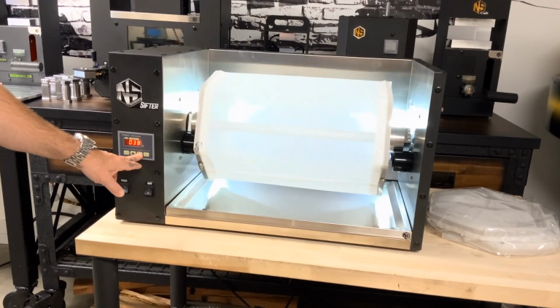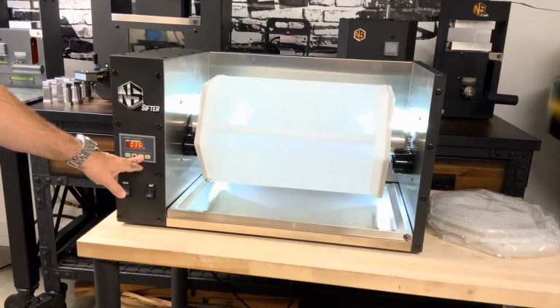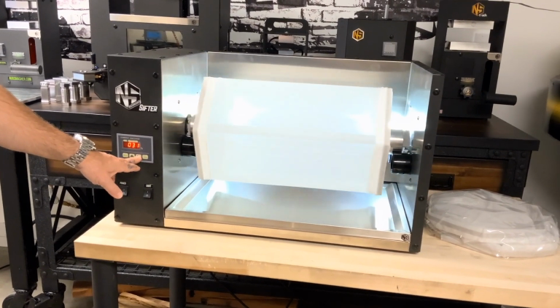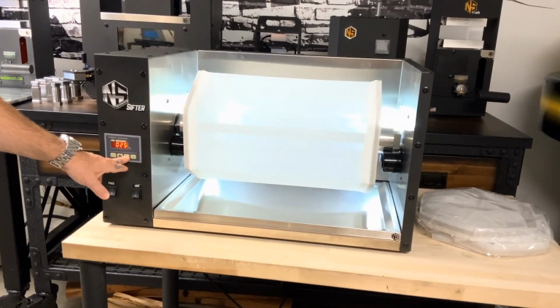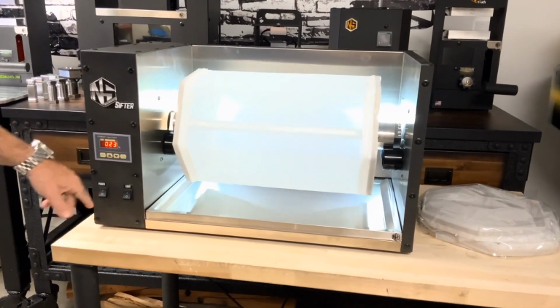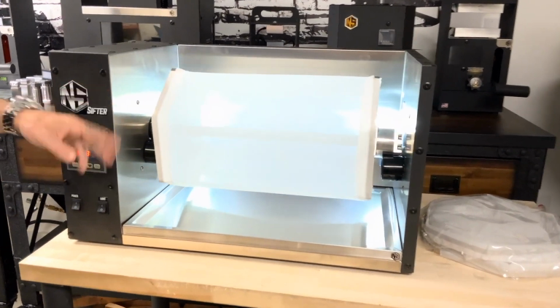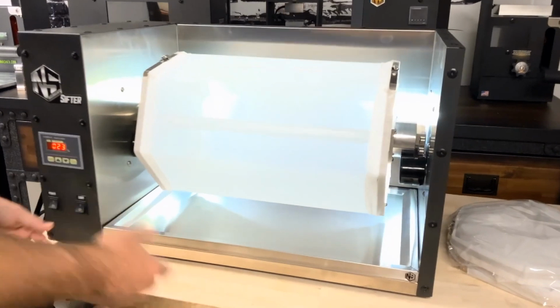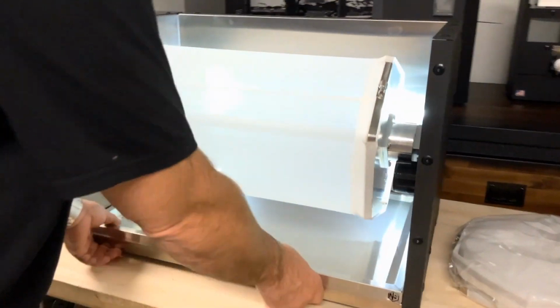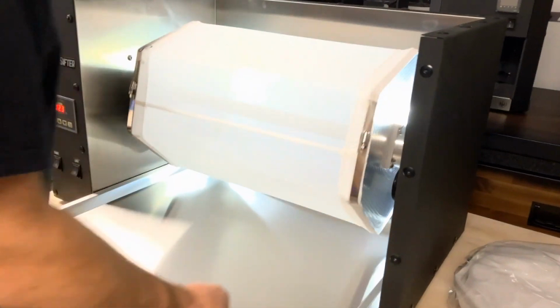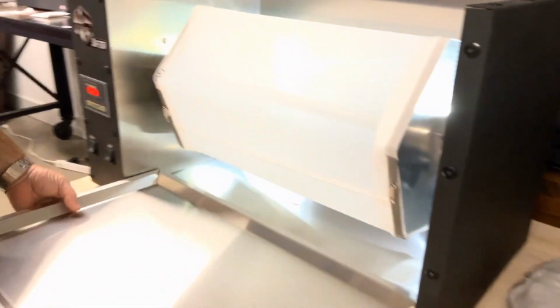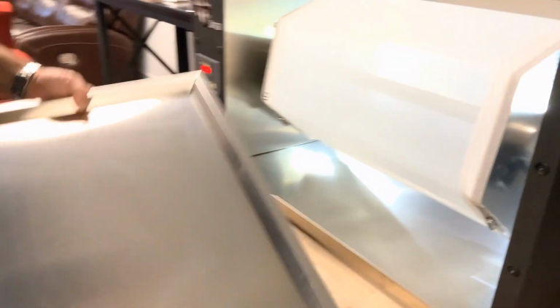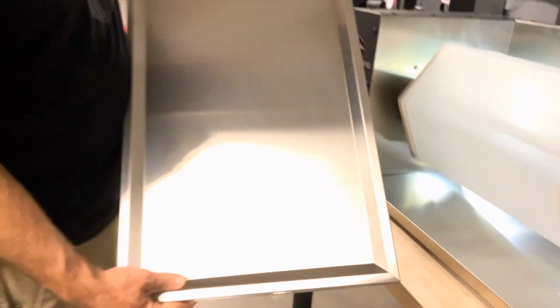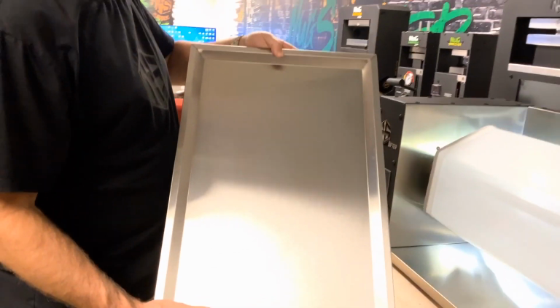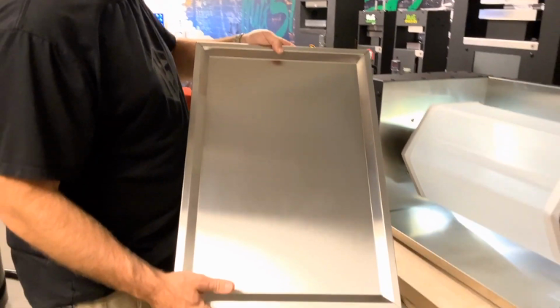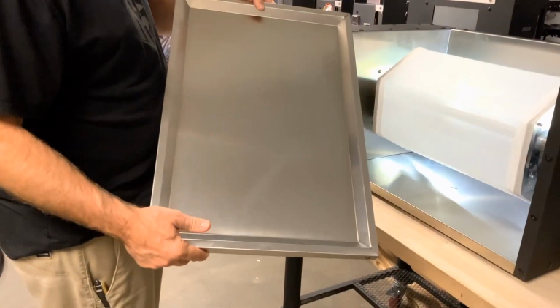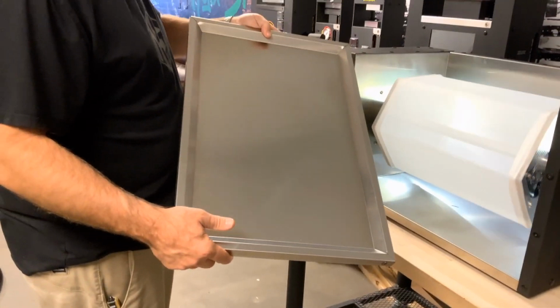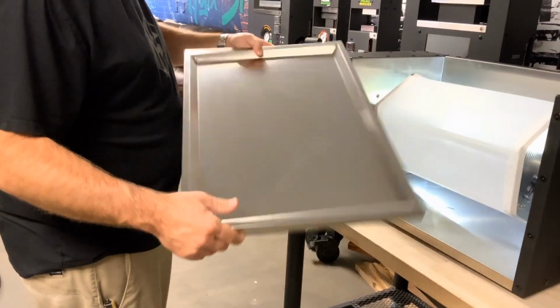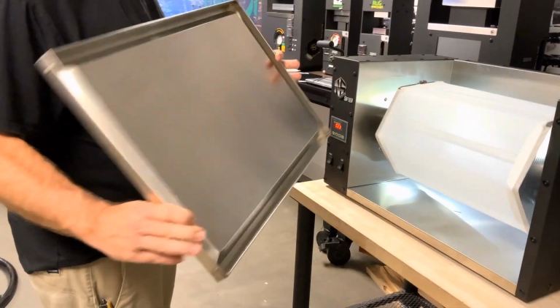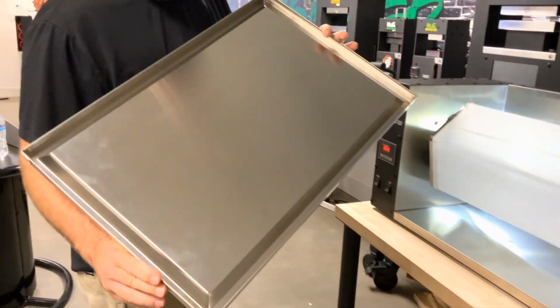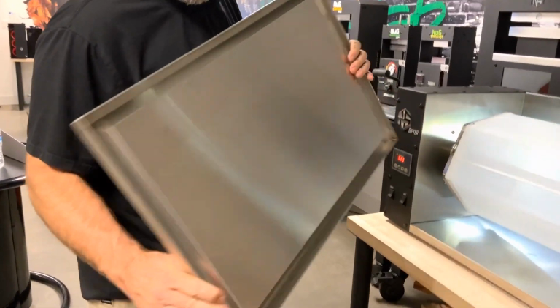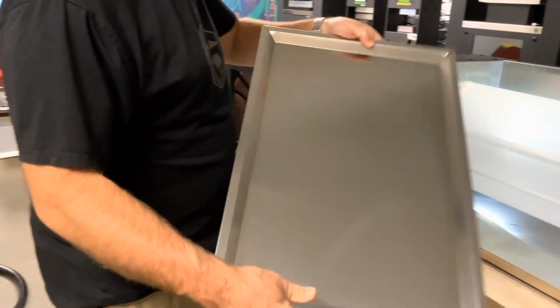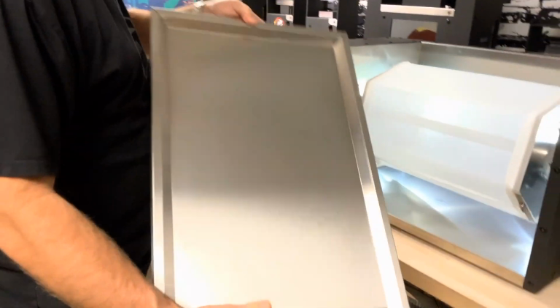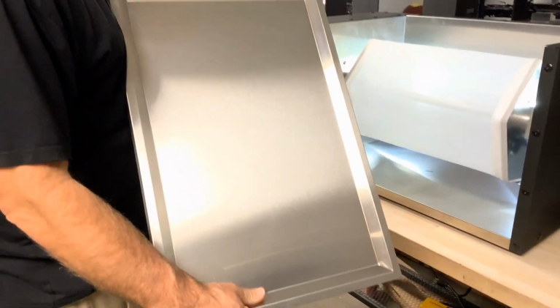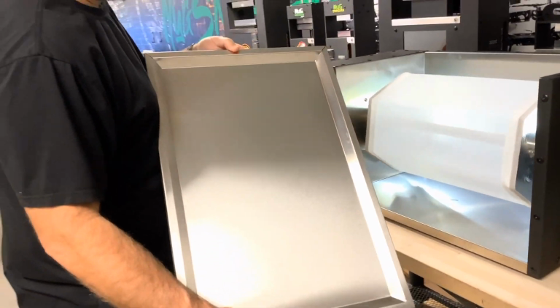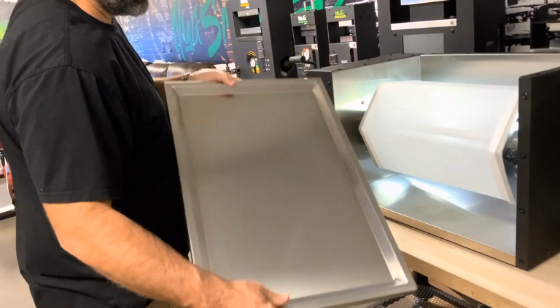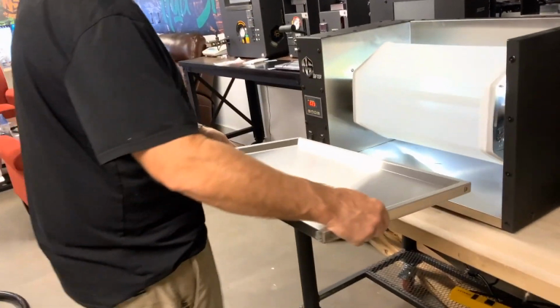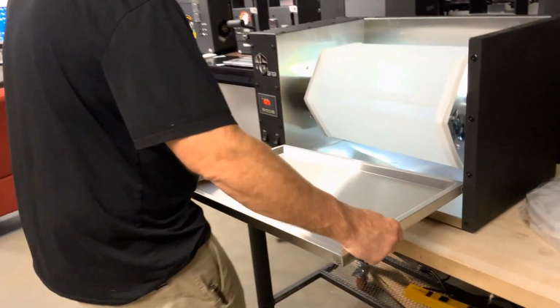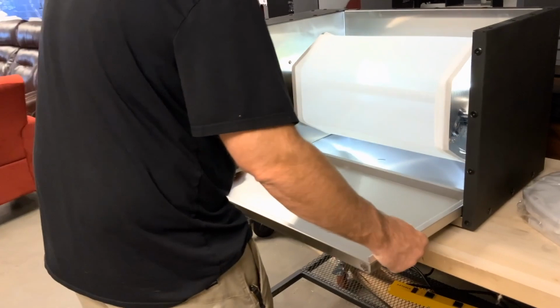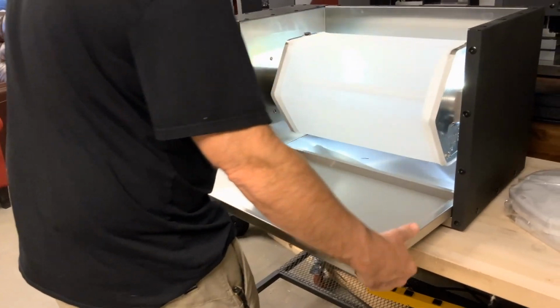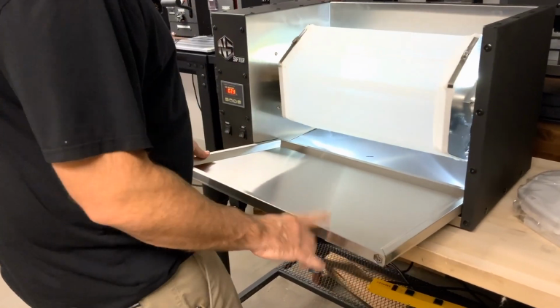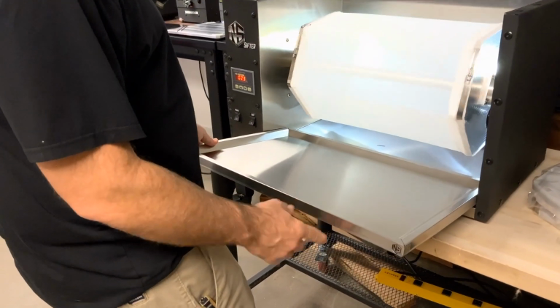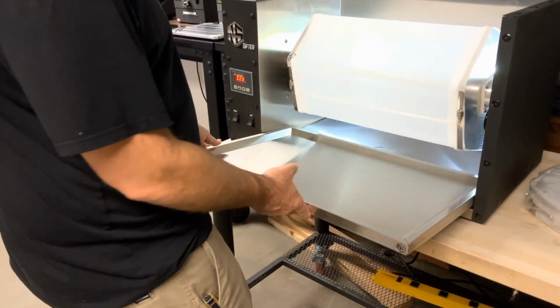That's how it operates — super simple. Something that's new is our new stainless tray. It's a really nice double-seam stainless tray that we make here at our factory, and you can also get extra trays if needed.